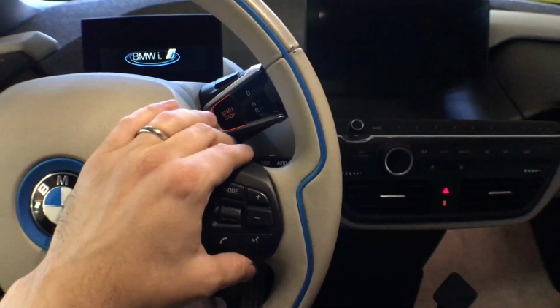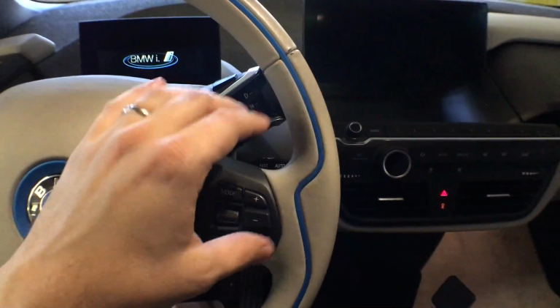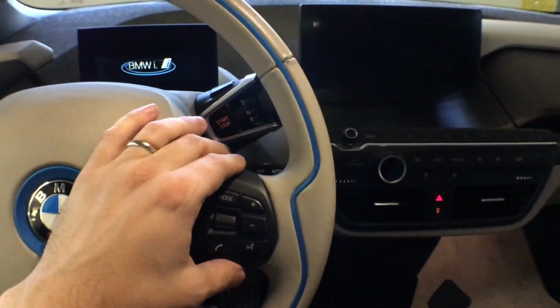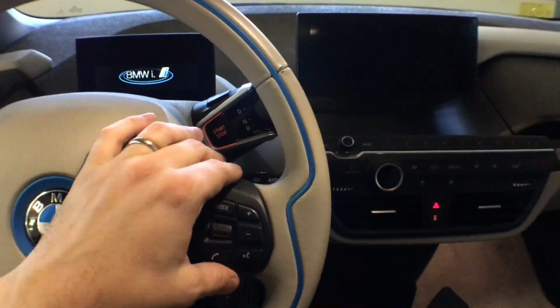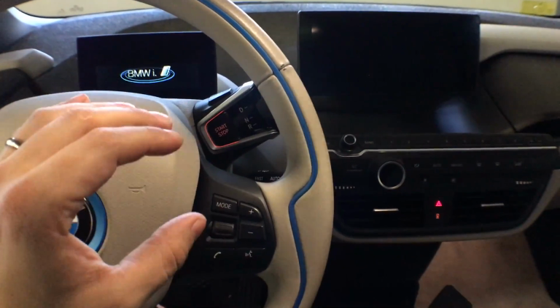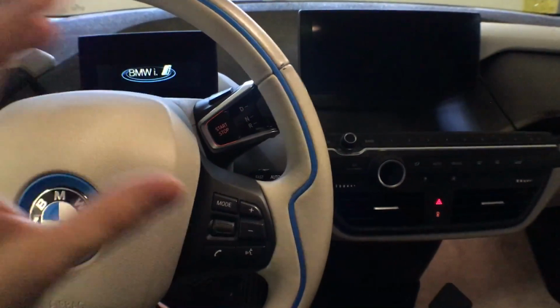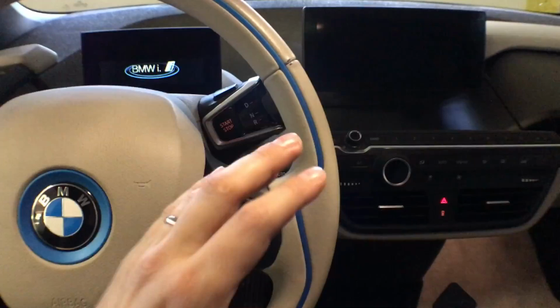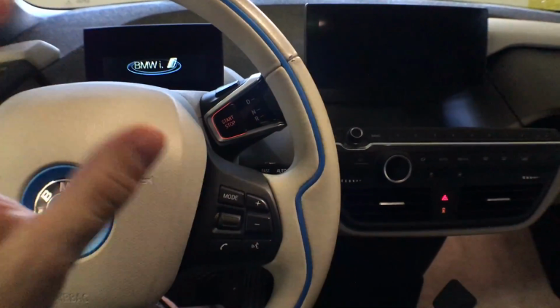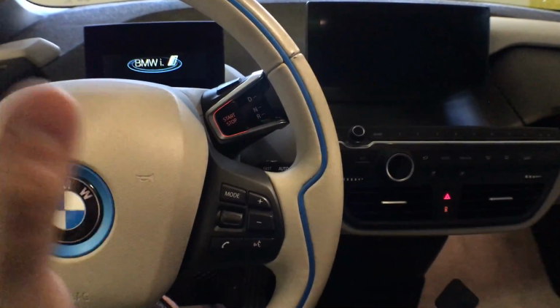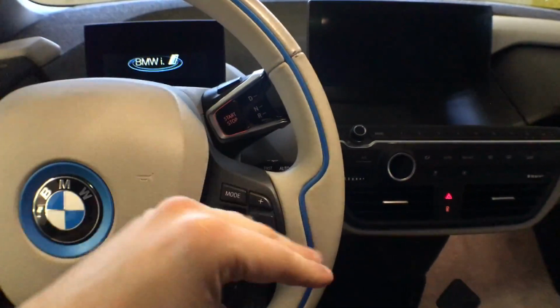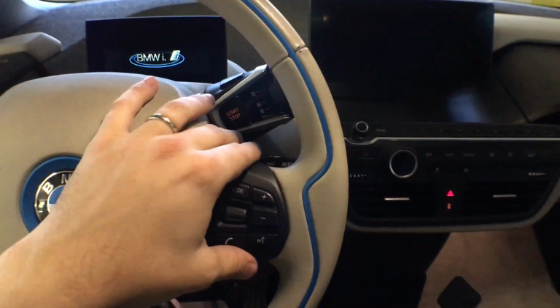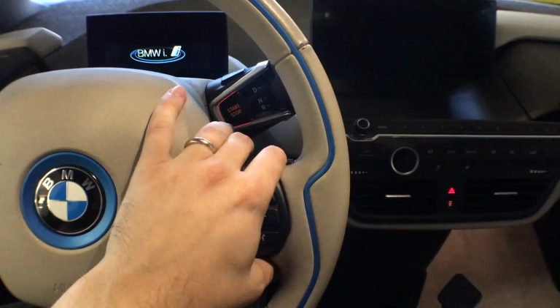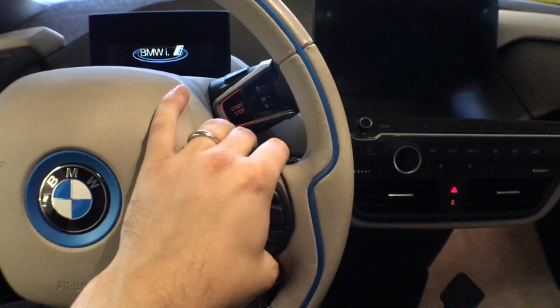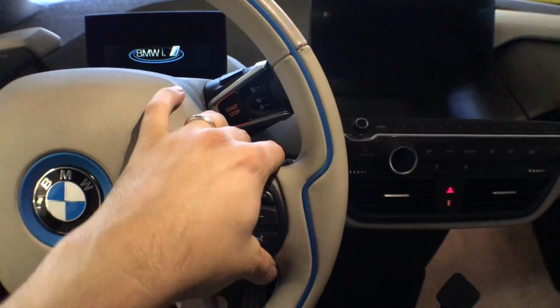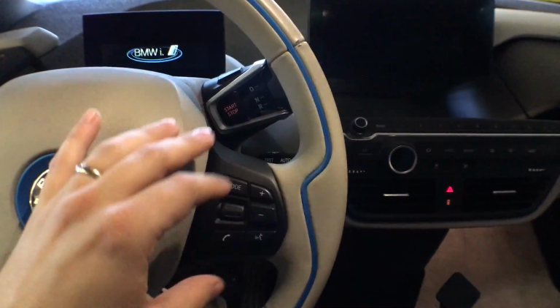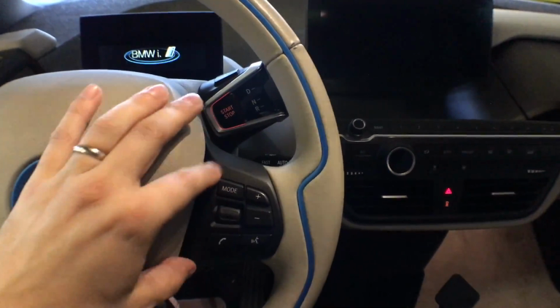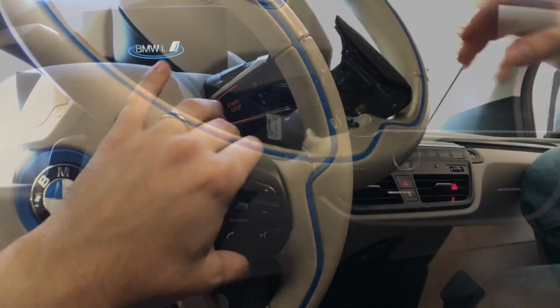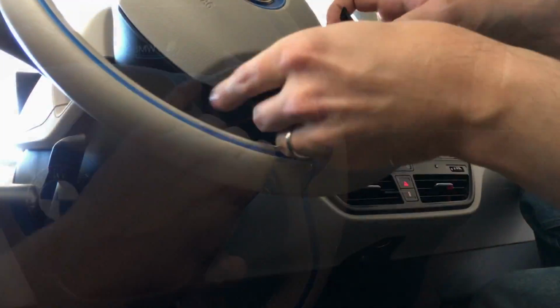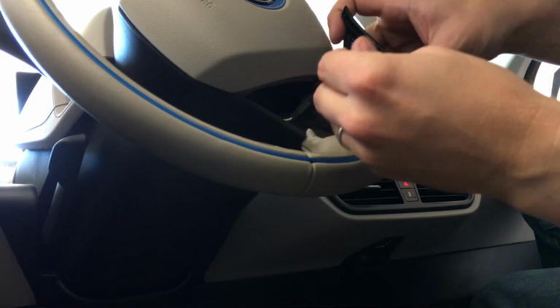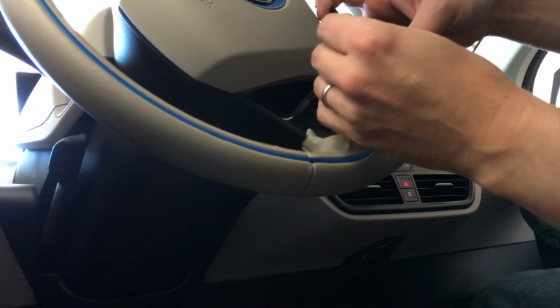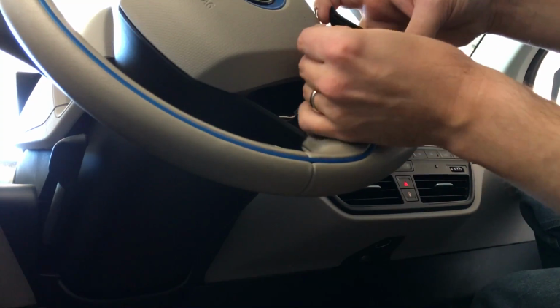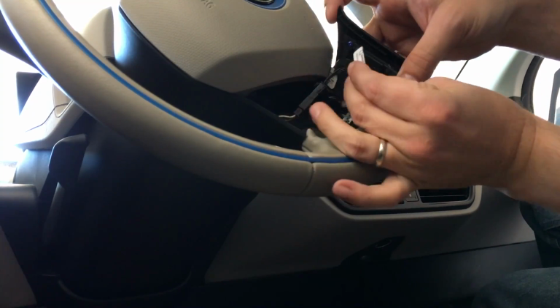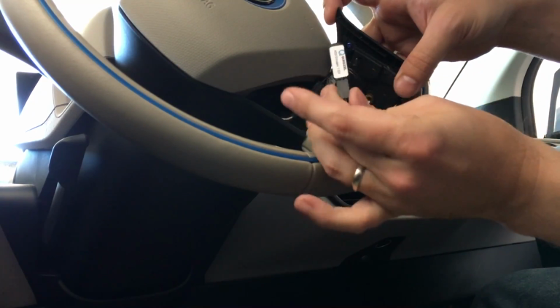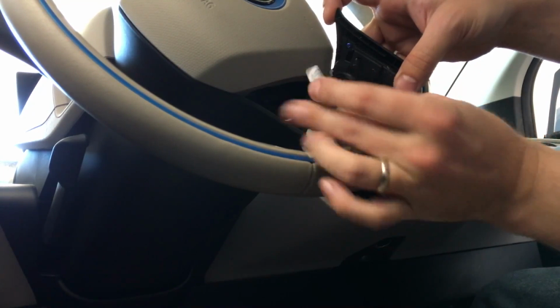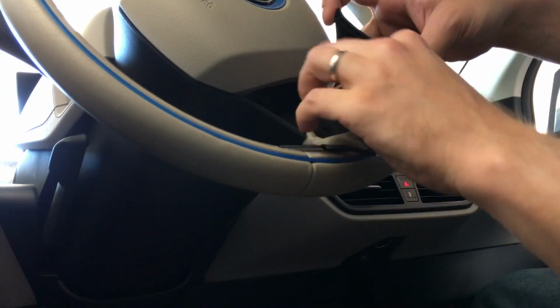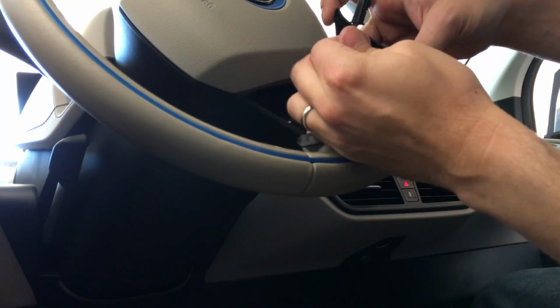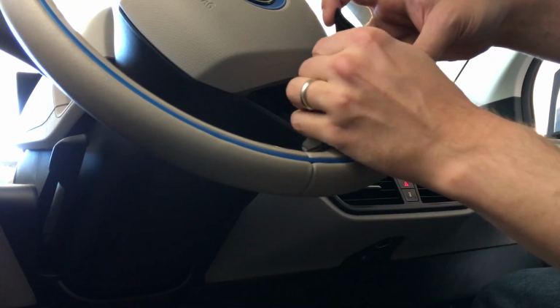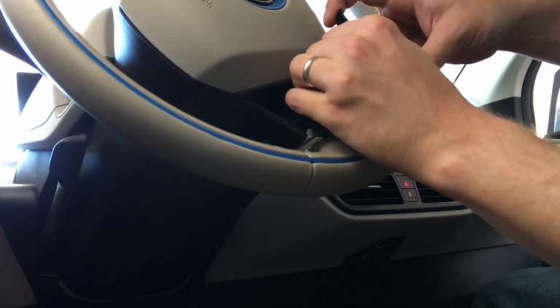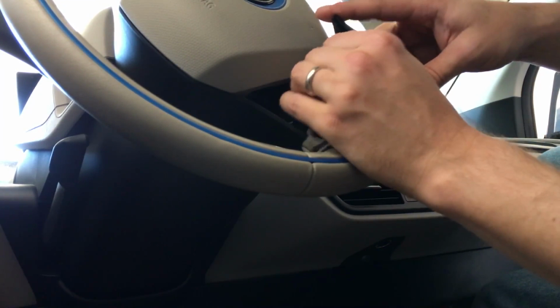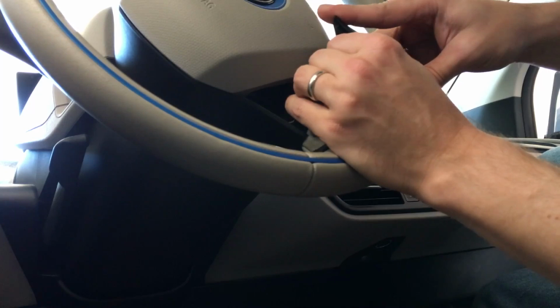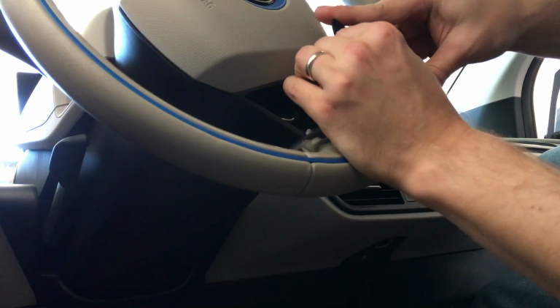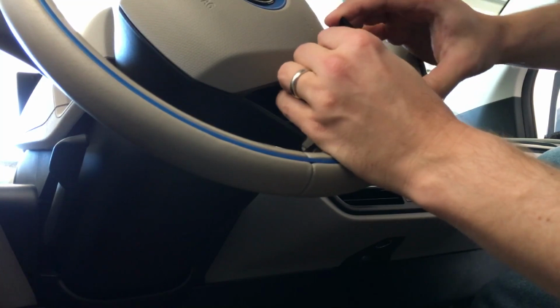Your time is valuable. So throw someone that's done all this before a couple bucks, get this little module — it drops right in. It's so tiny. As you can see here, it fits inside the void behind the buttons and you just snap it back up and you're ready to go.